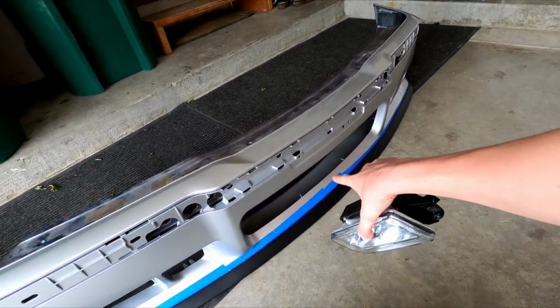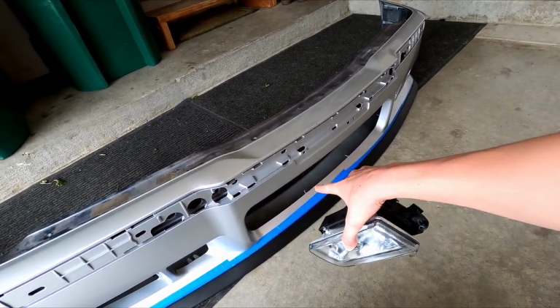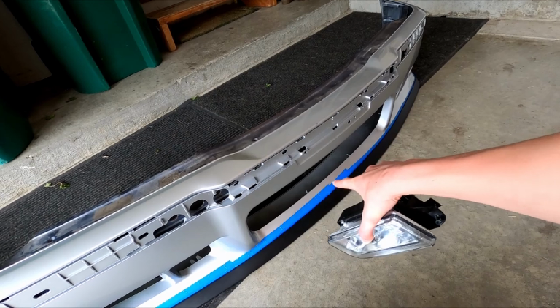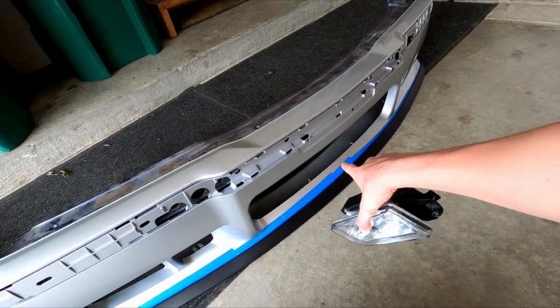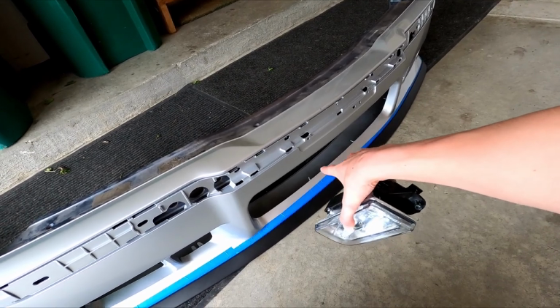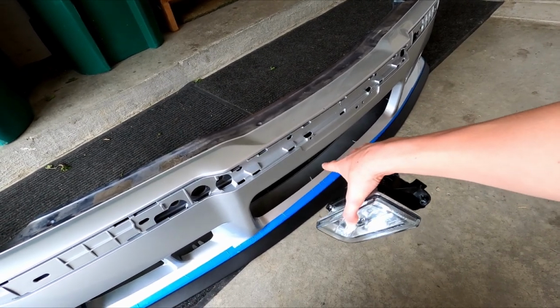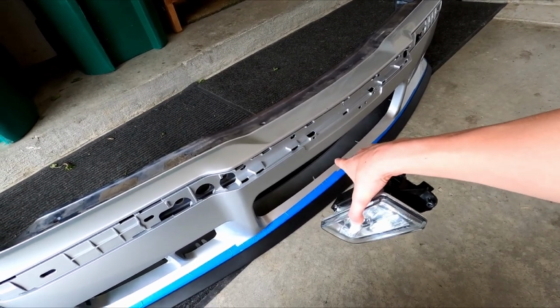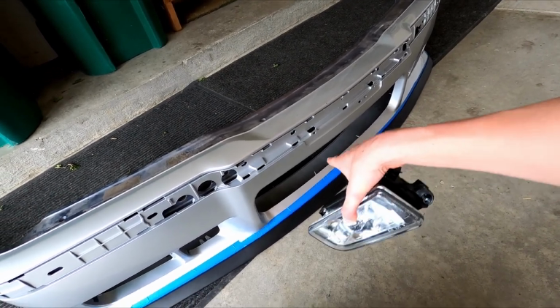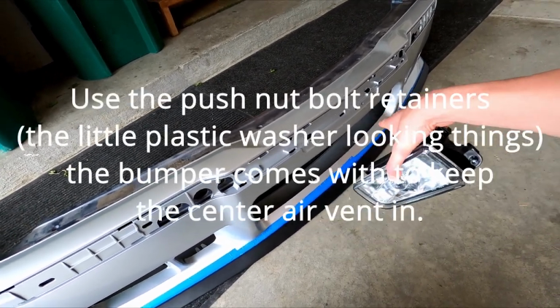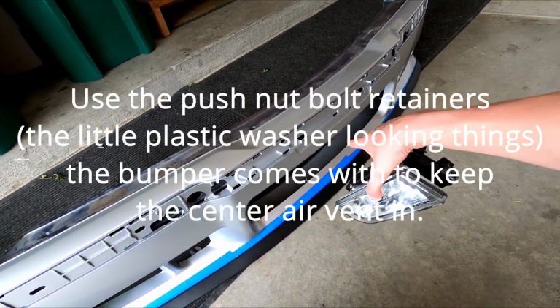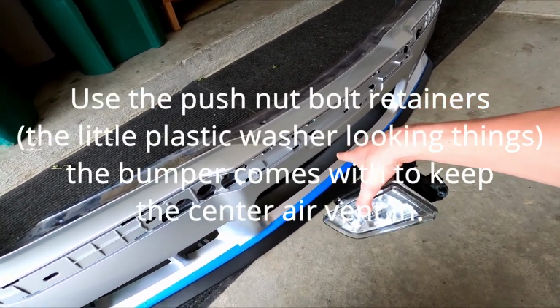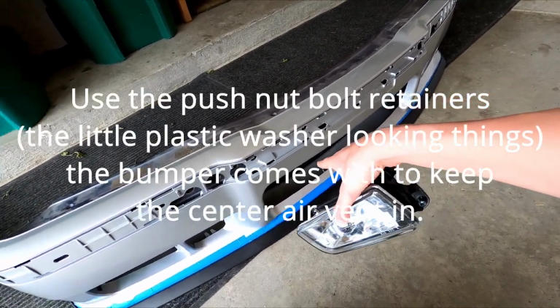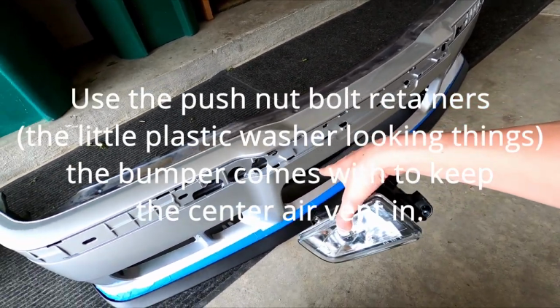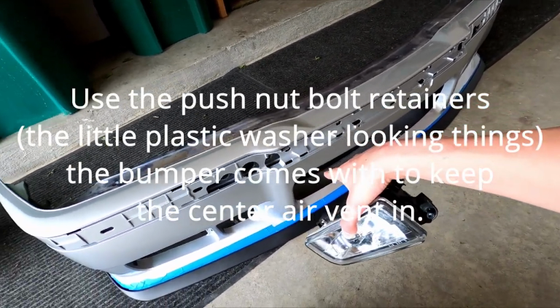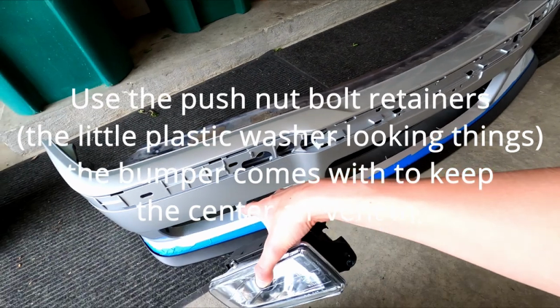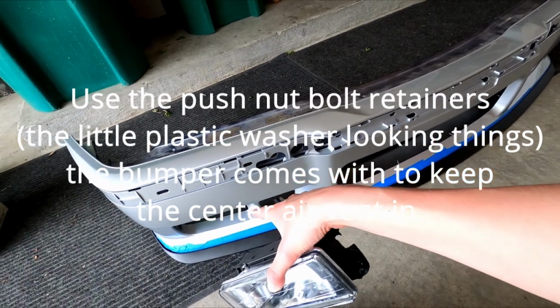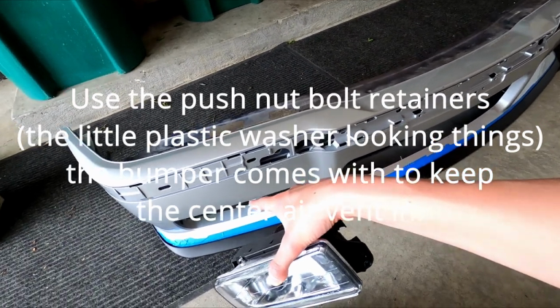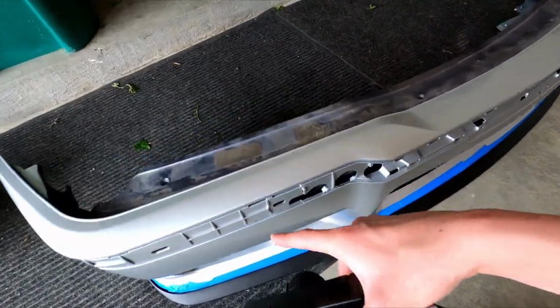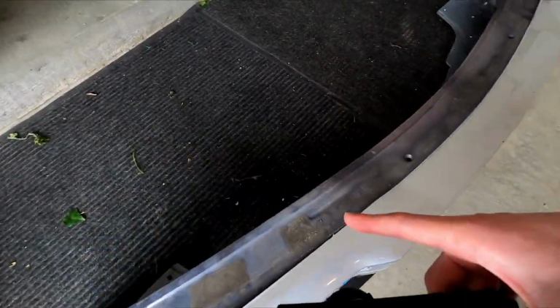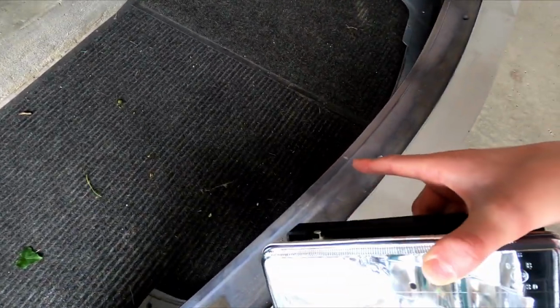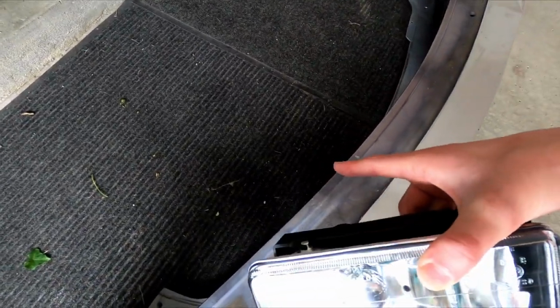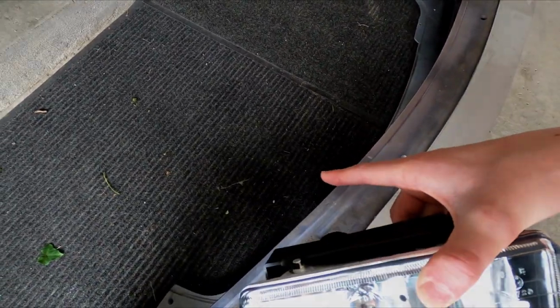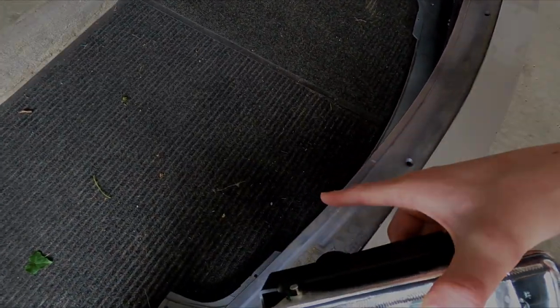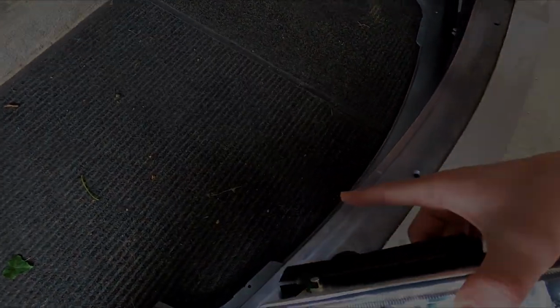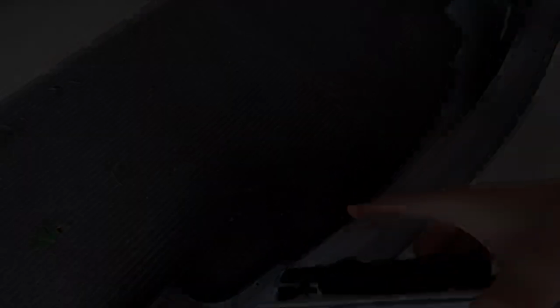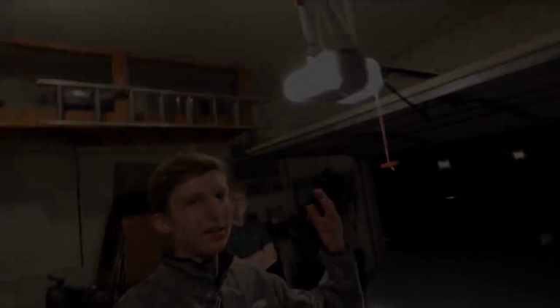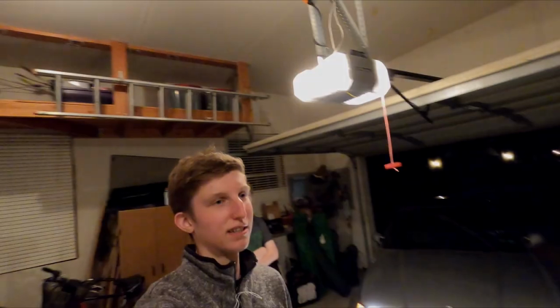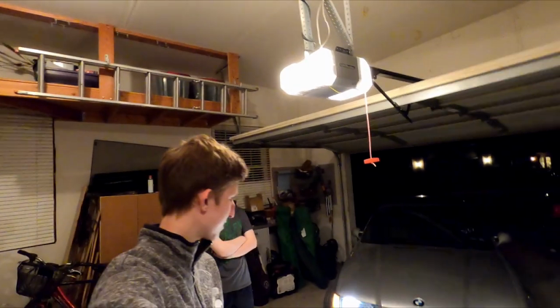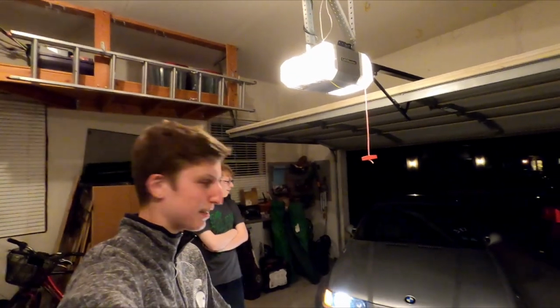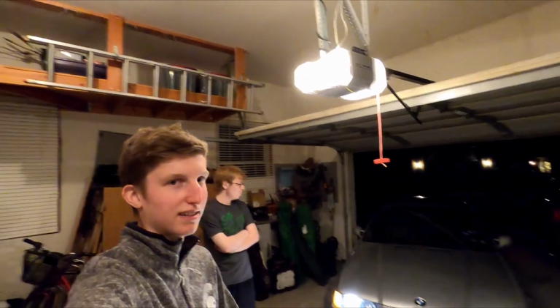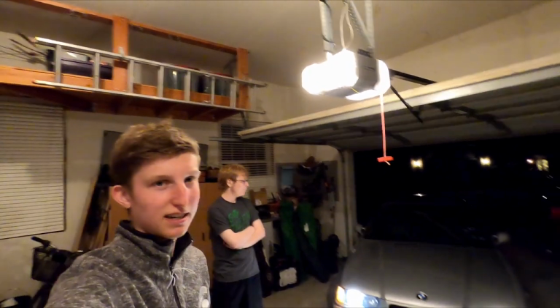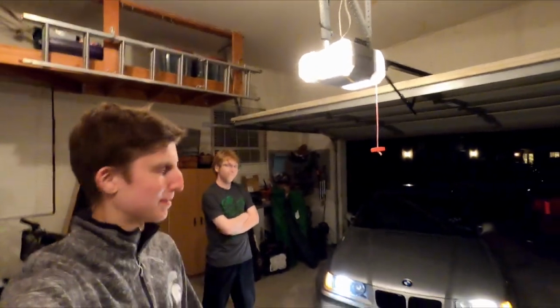We're going to mount the fog lights up and put the center trim in, which is pretty straightforward. On the center trim there are little tabs where it kind of goes in. Then we're going to drill holes for the skid plate and get it back on the car.